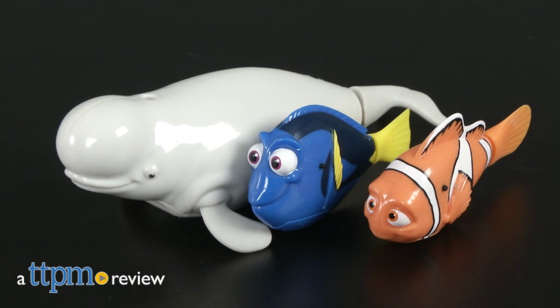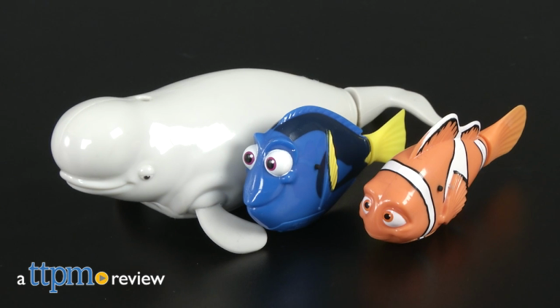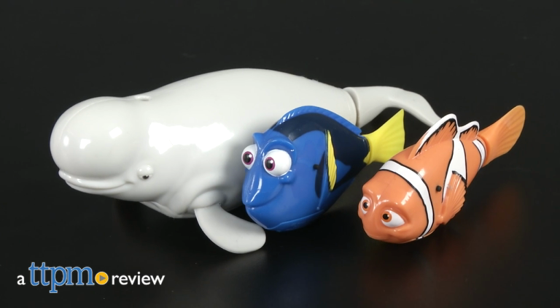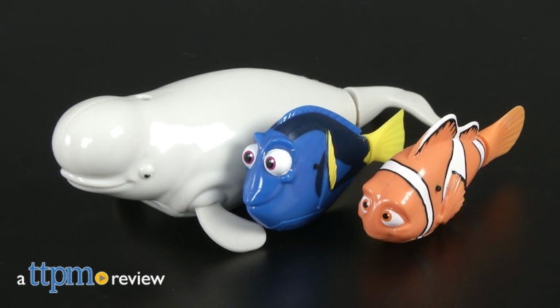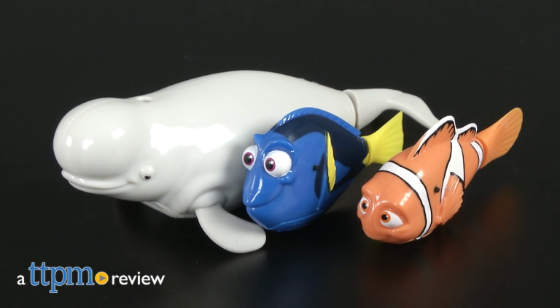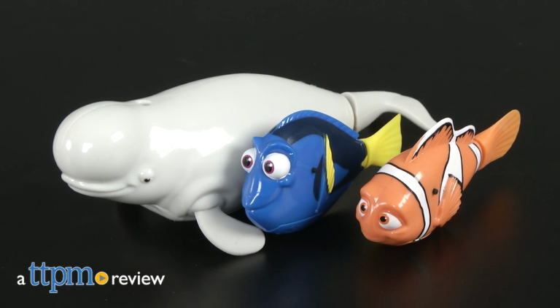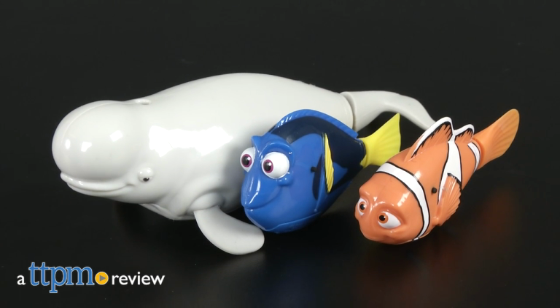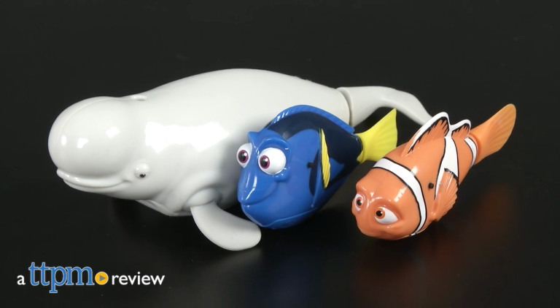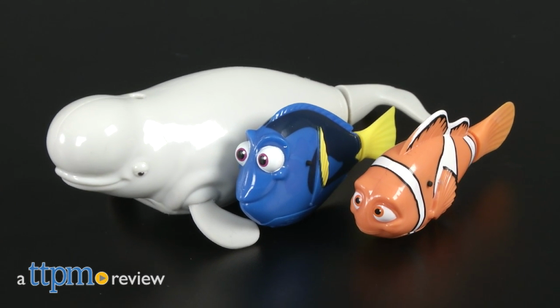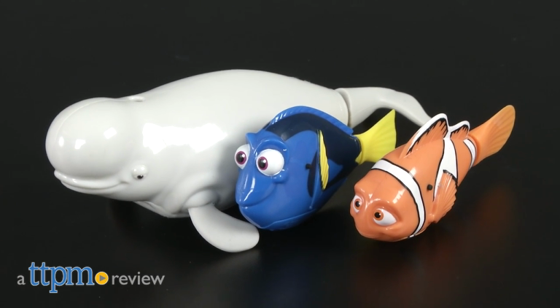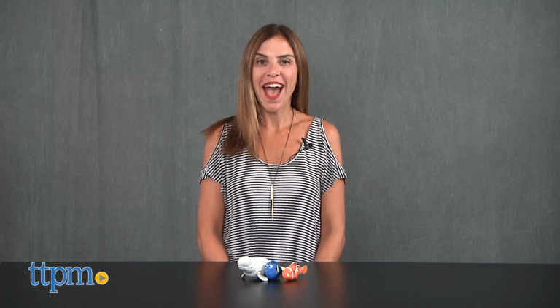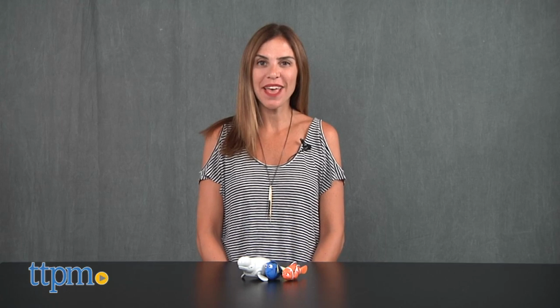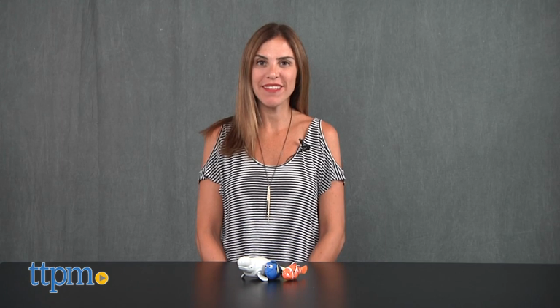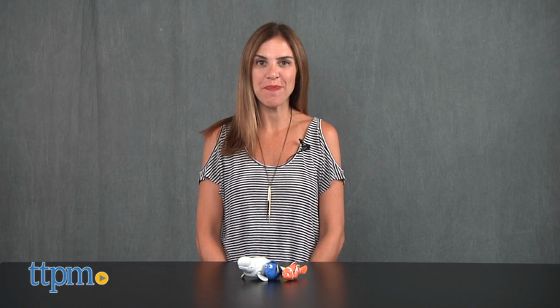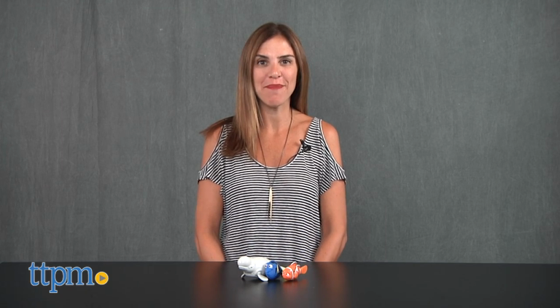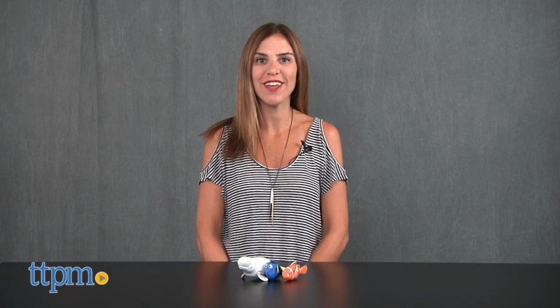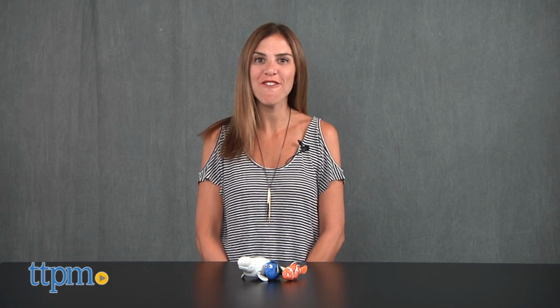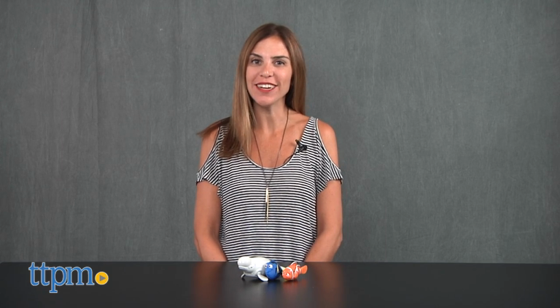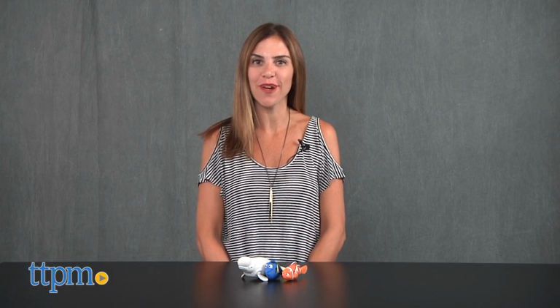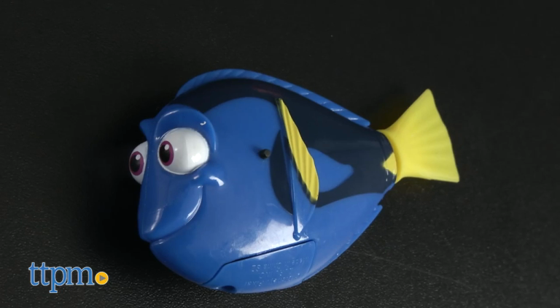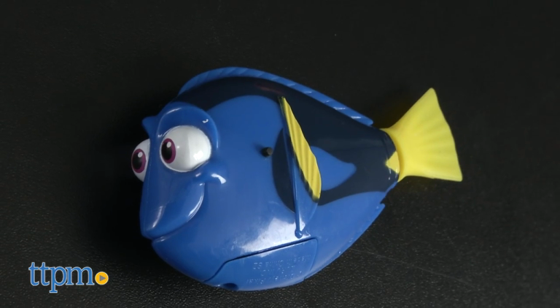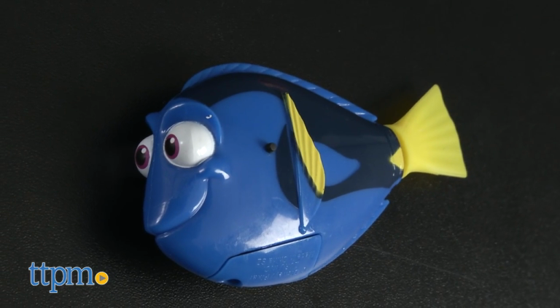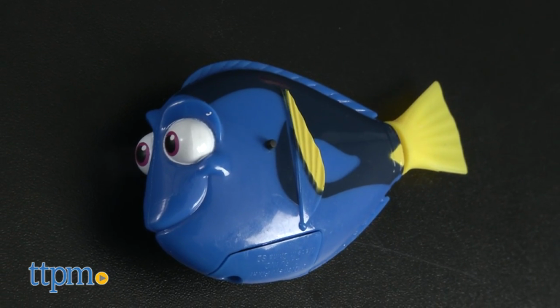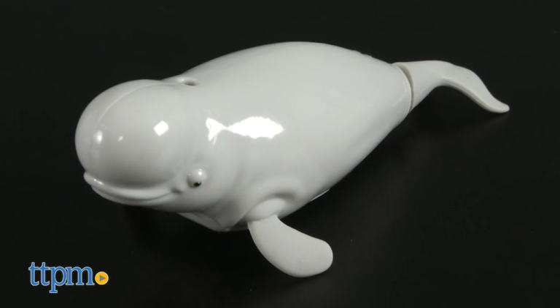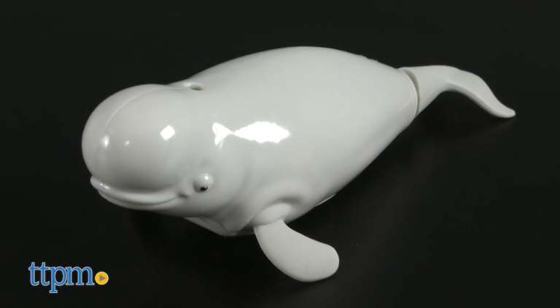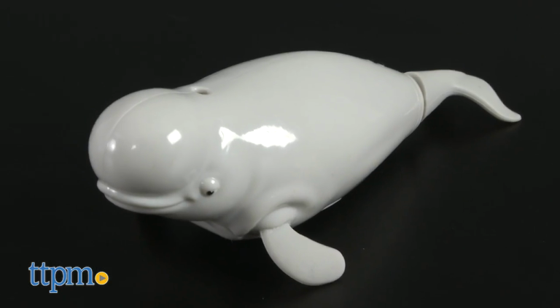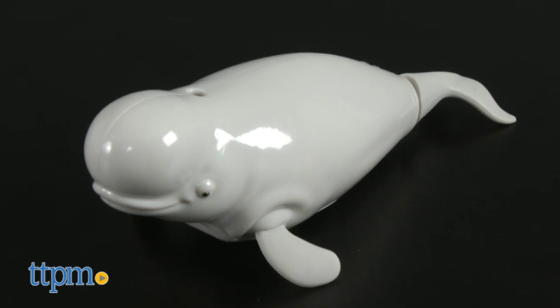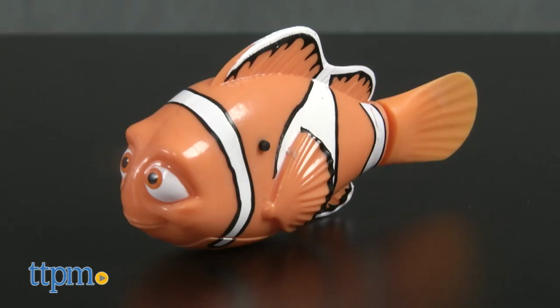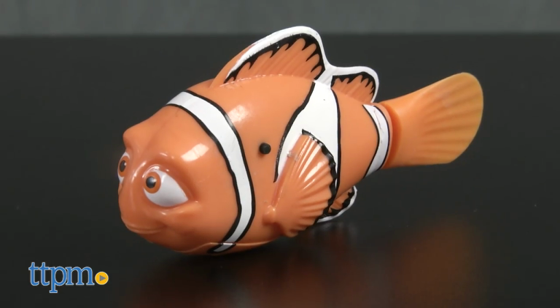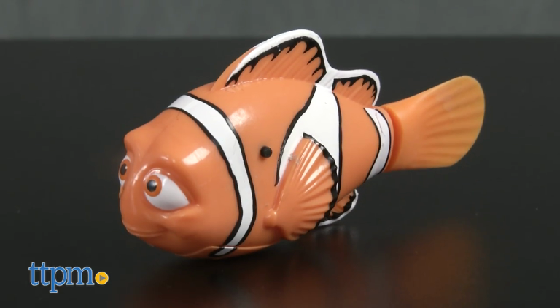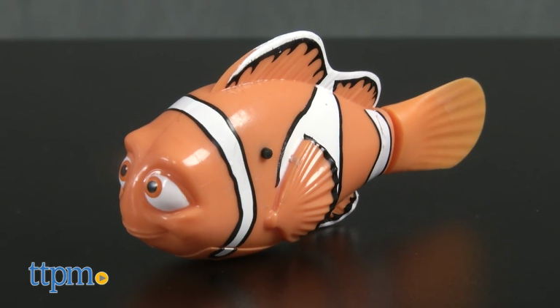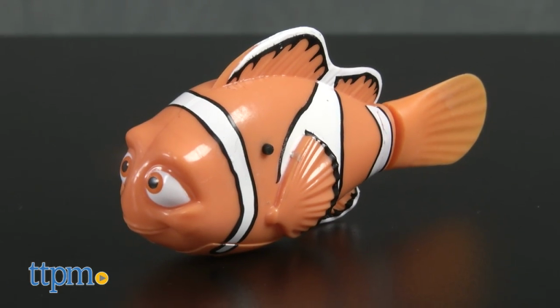Swim with Dory and her friends with these cool toys. Hi, I'm Tammy with TTPM and here are Finding Dory Swimming Dory, Swimming Bailey, and Swimming Marlin from Zuru.